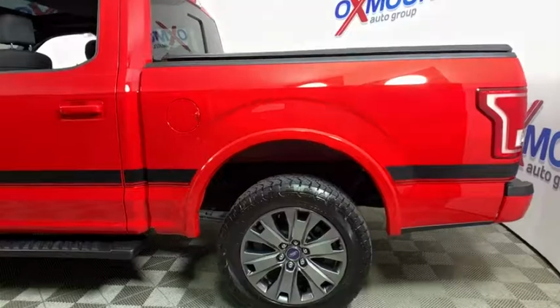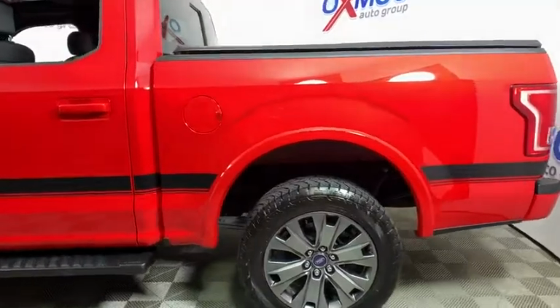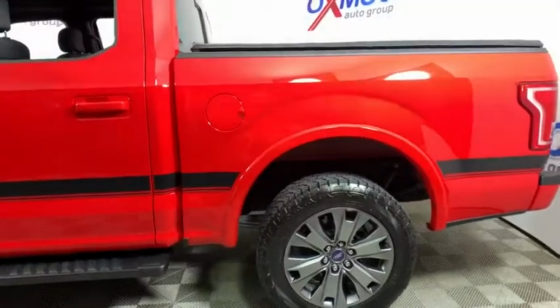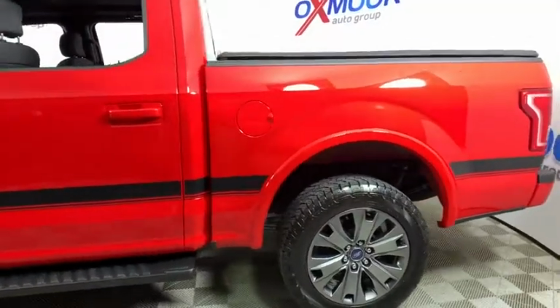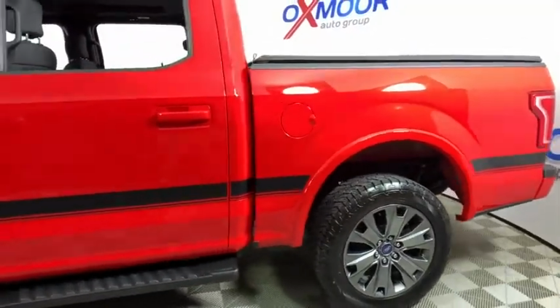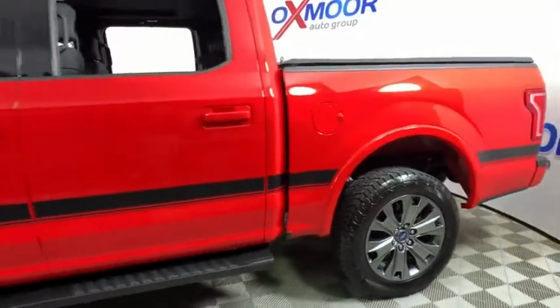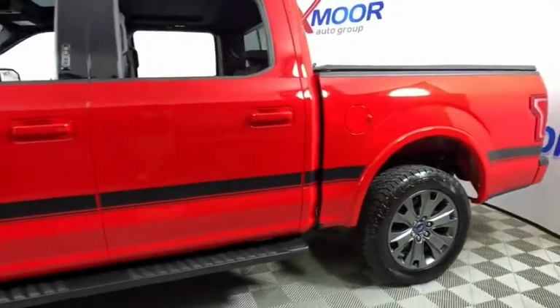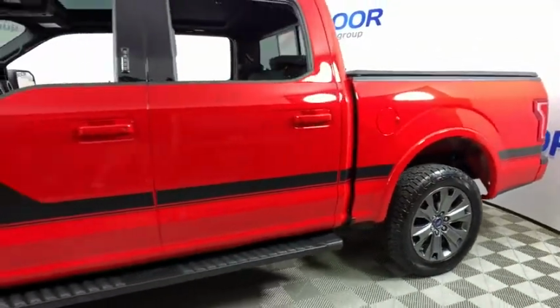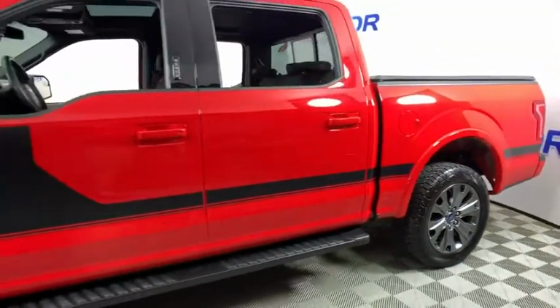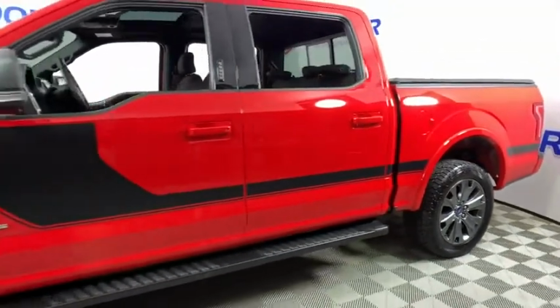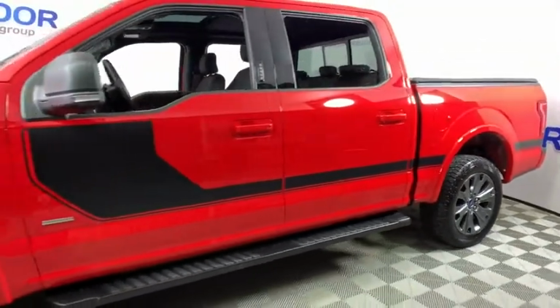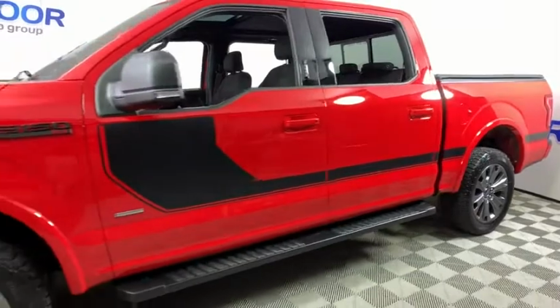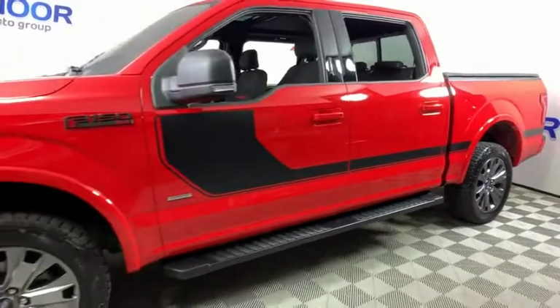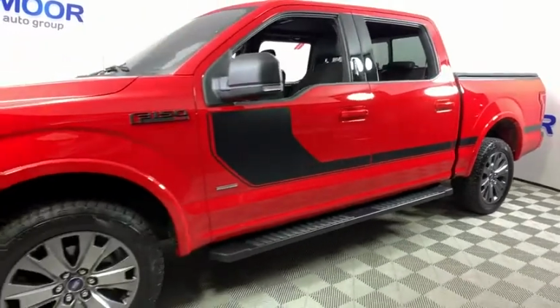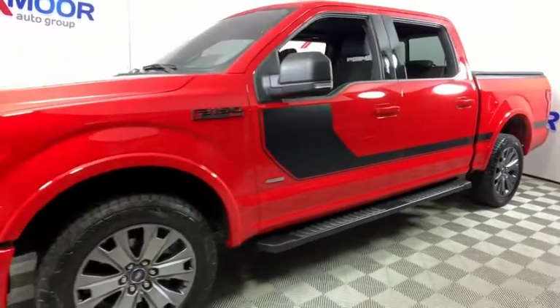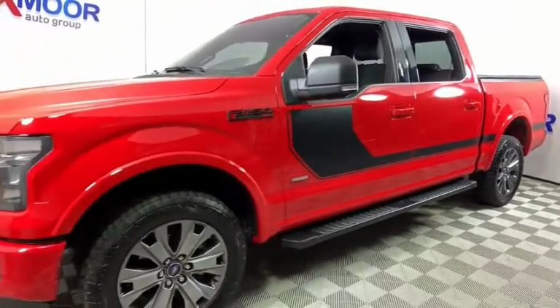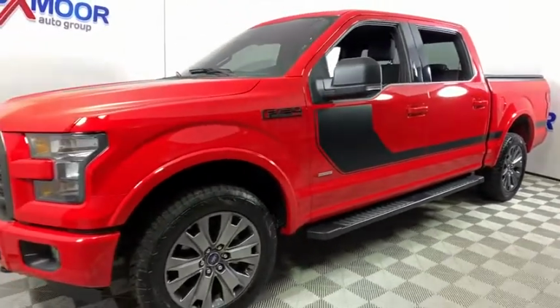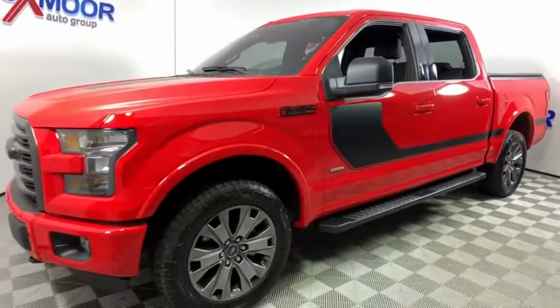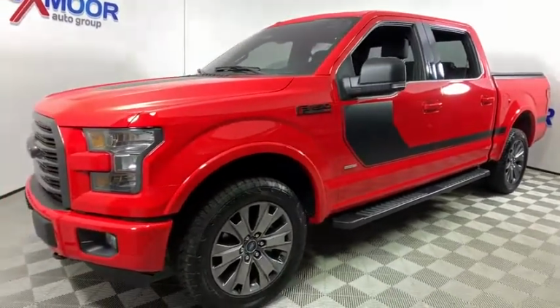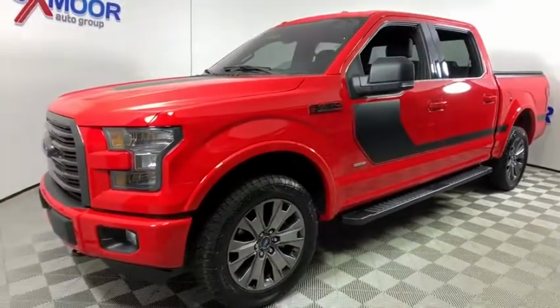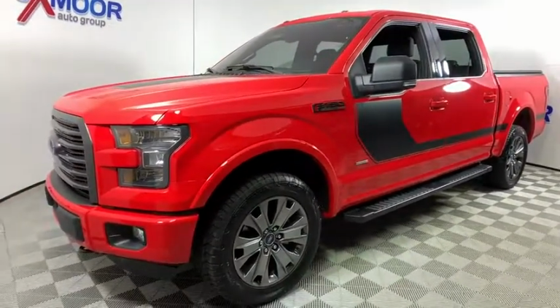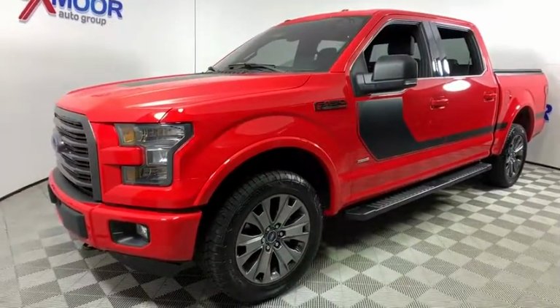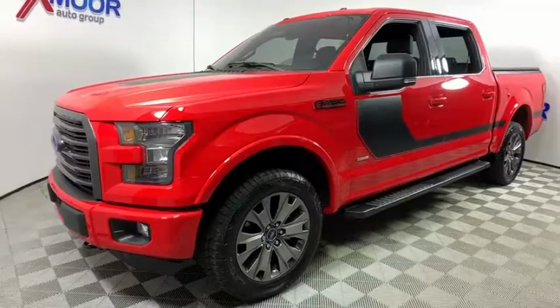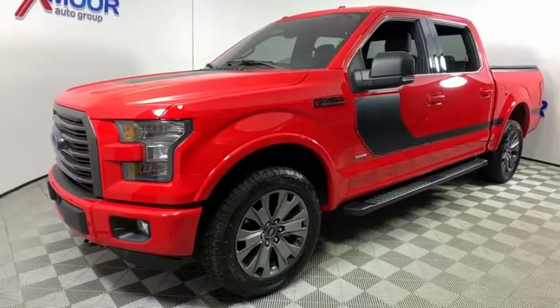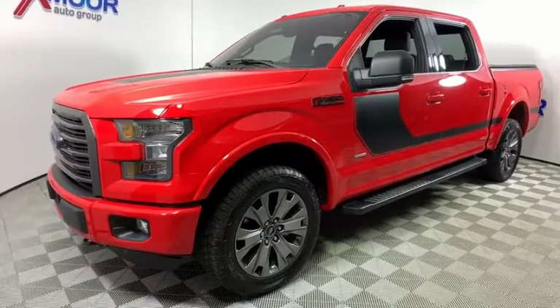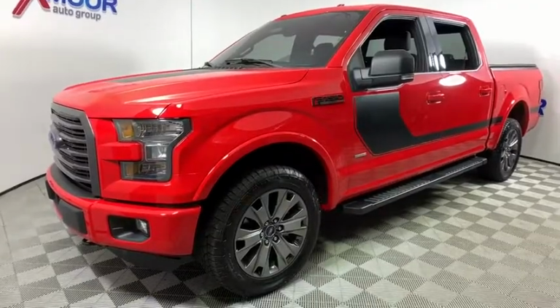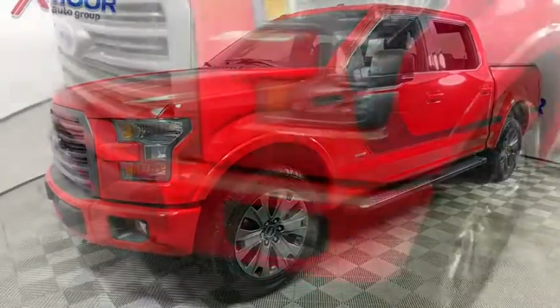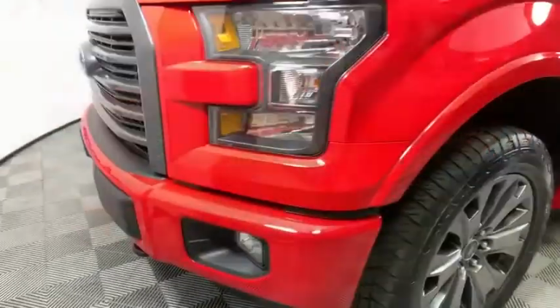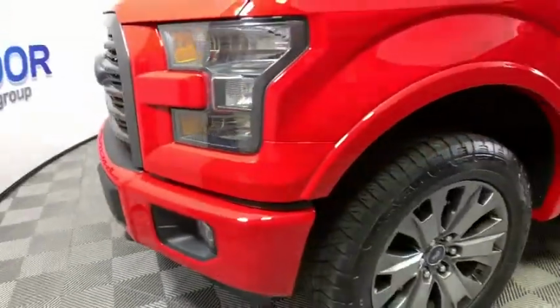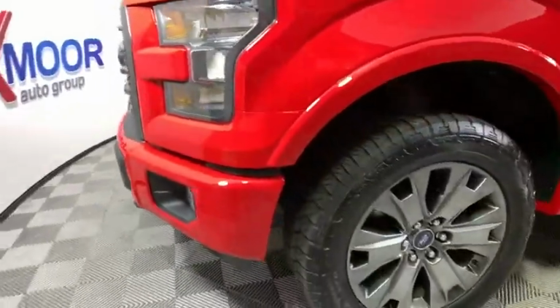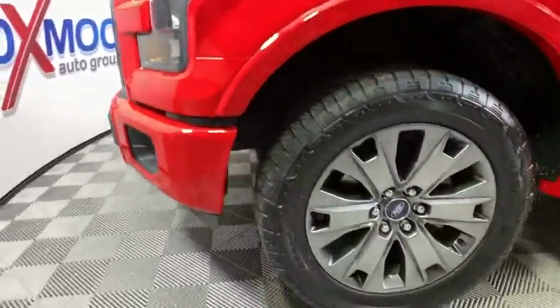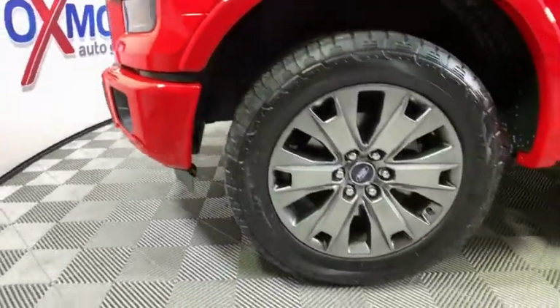We are pleased to show you the 2016 Ford F-150. A Ford F-150 knows how to handle any situation. It's built to follow orders. No whining. This vehicle has less than 25,000 miles.